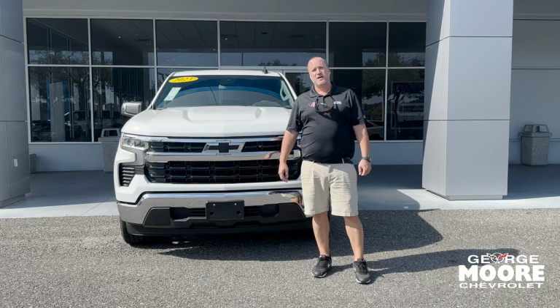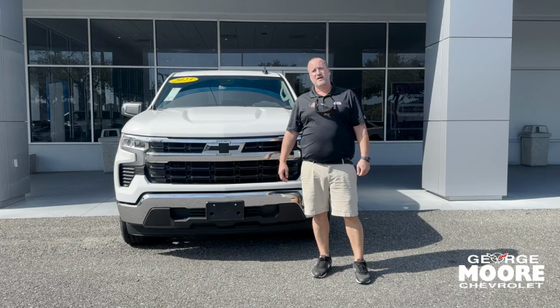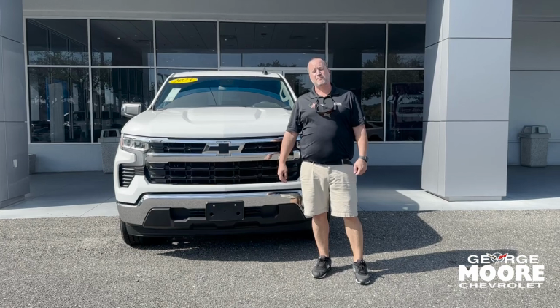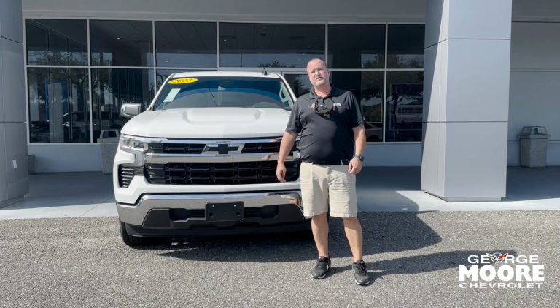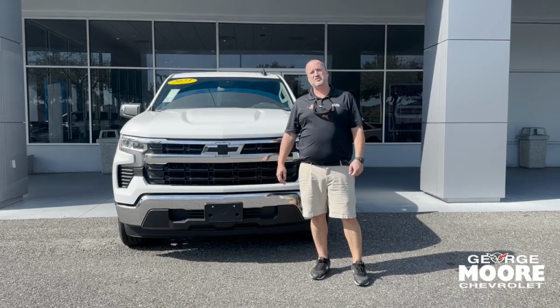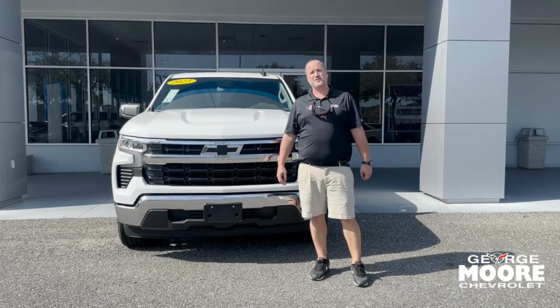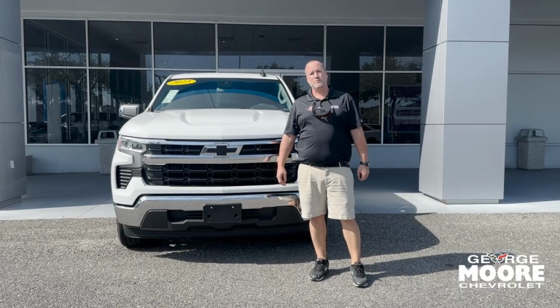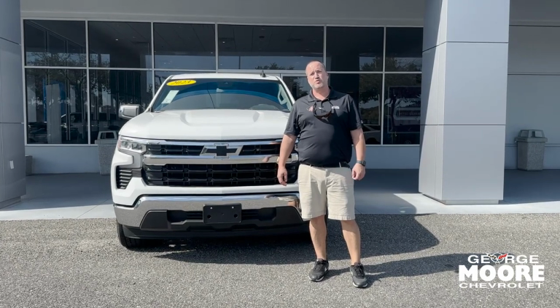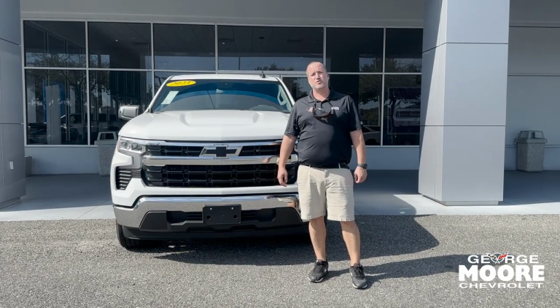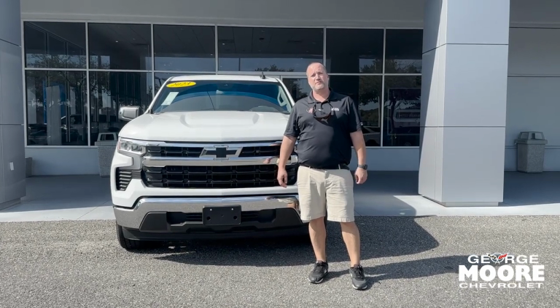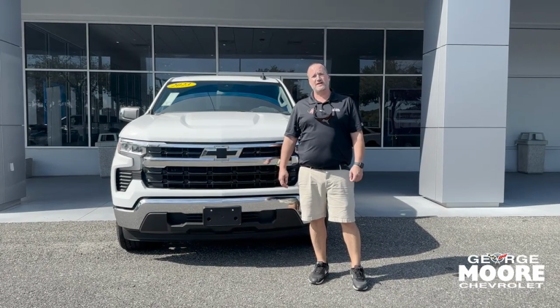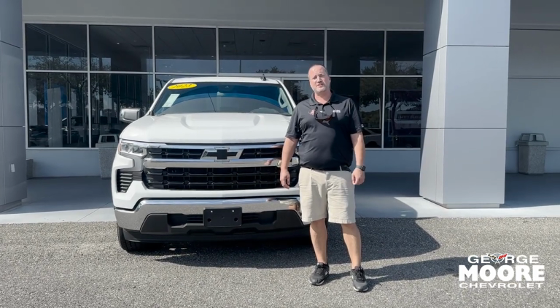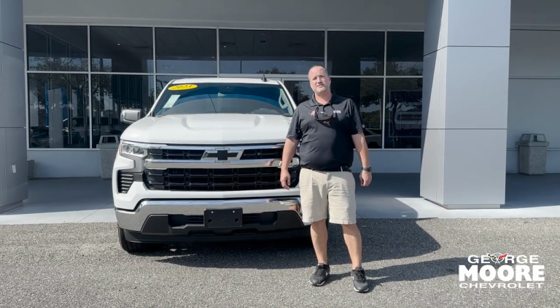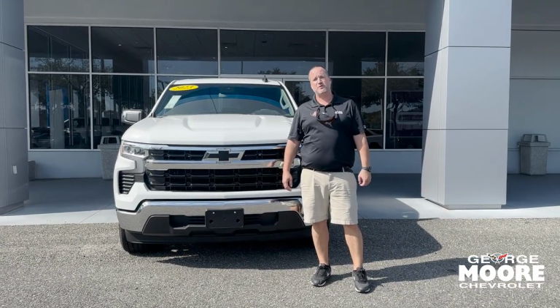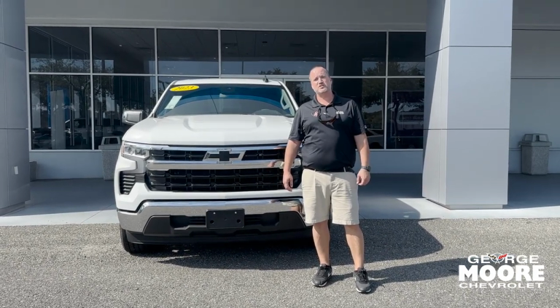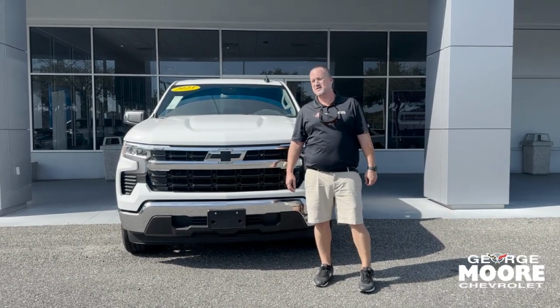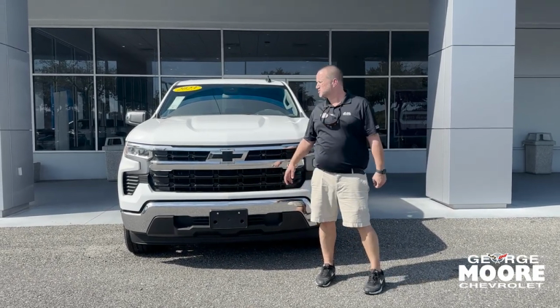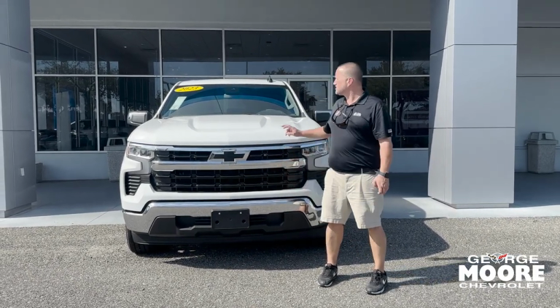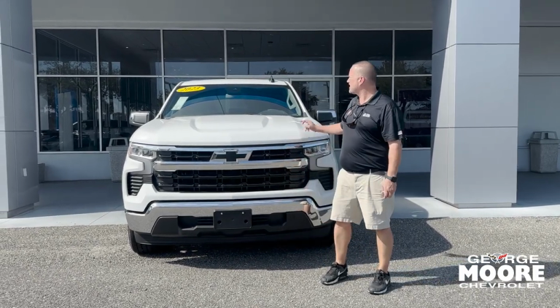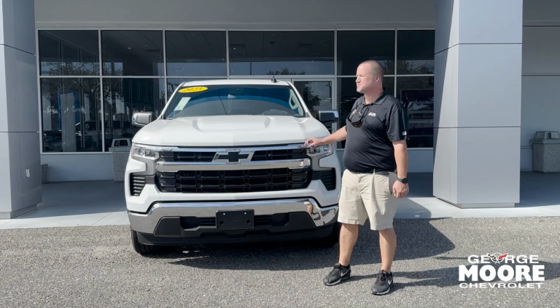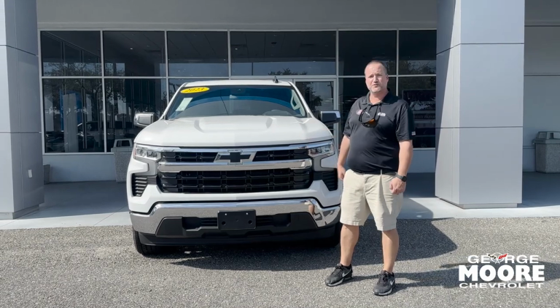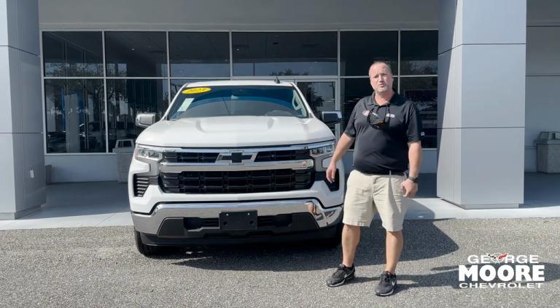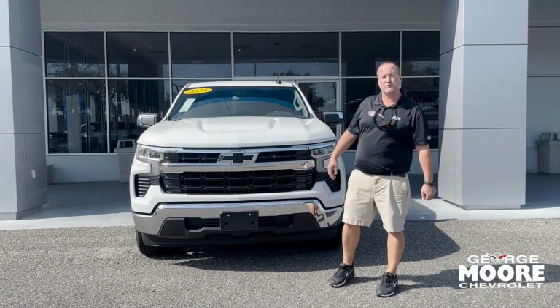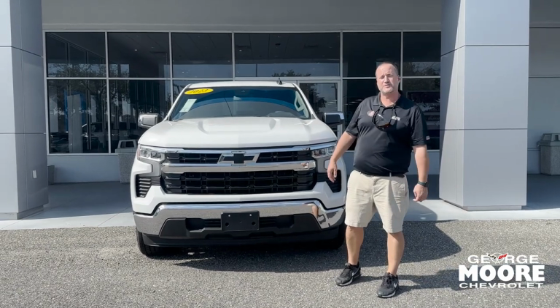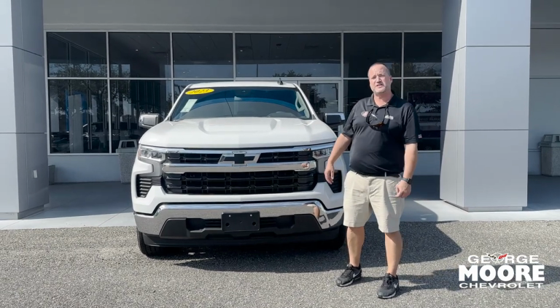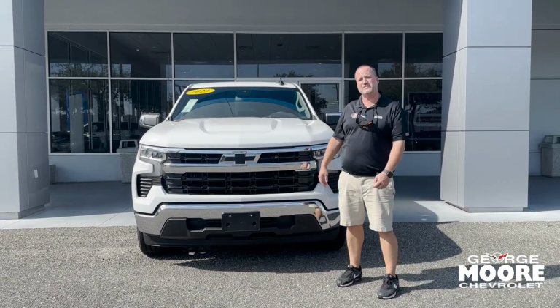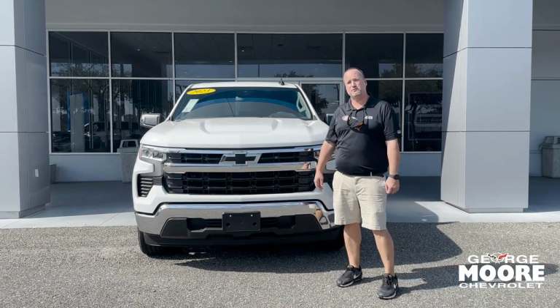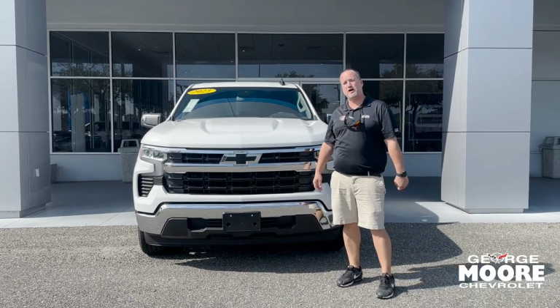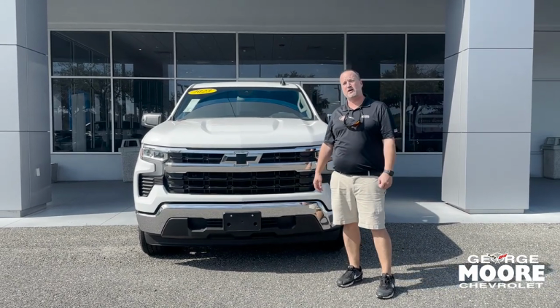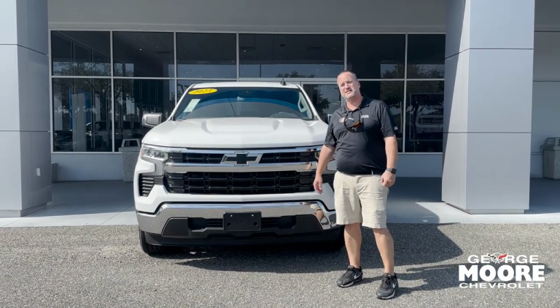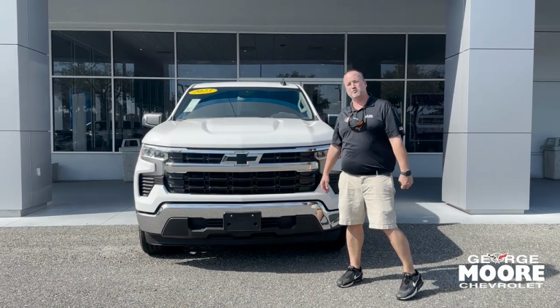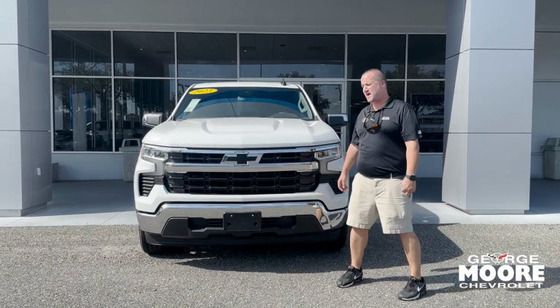Hey everybody, this is Justin Comer at George Moore Chevrolet, your Chevy Silverado specialist. We just got in this beautiful 2023 Chevy Silverado LT Crew Cab.